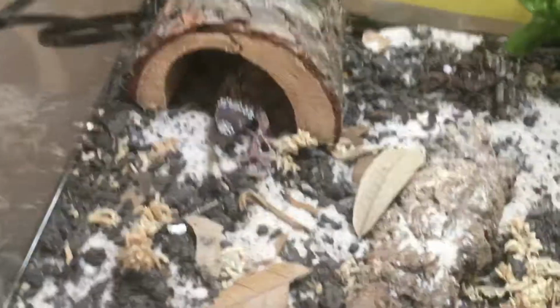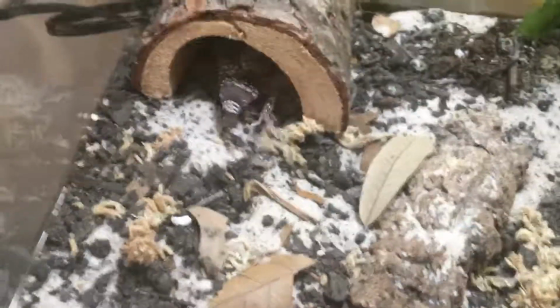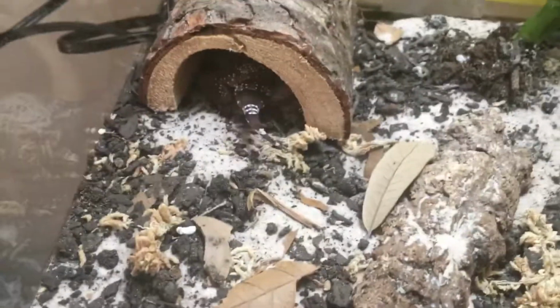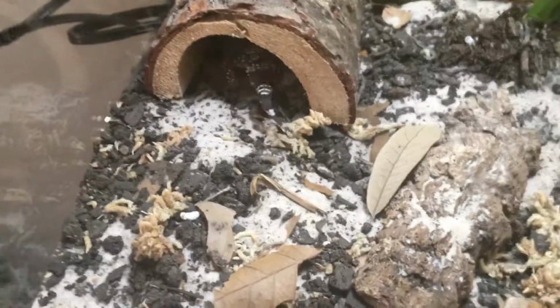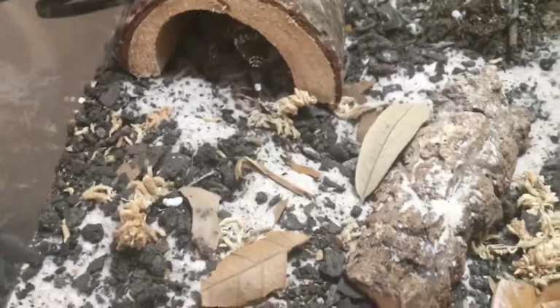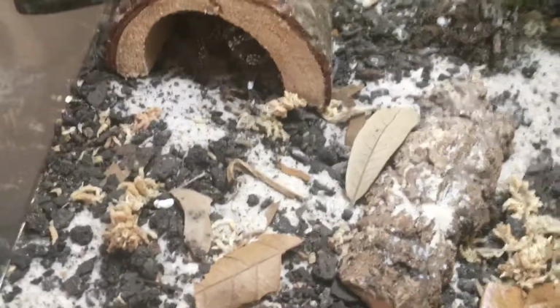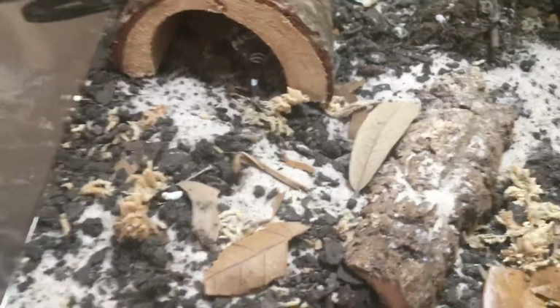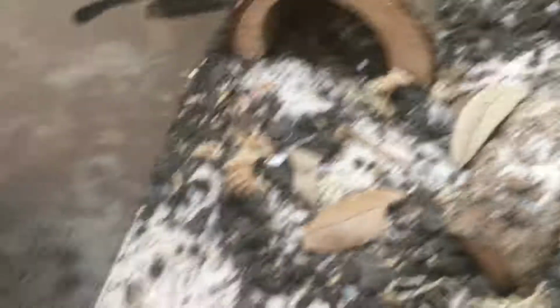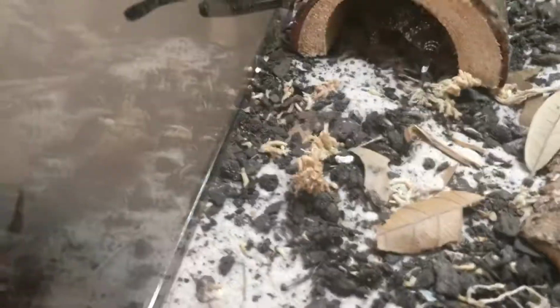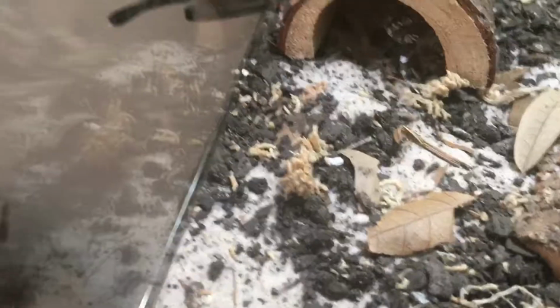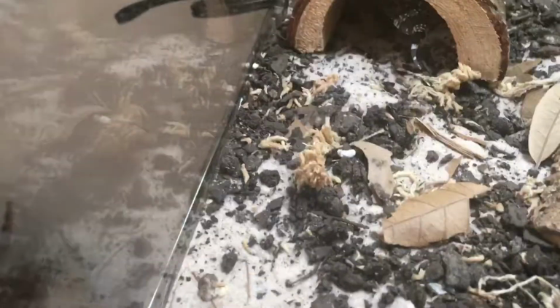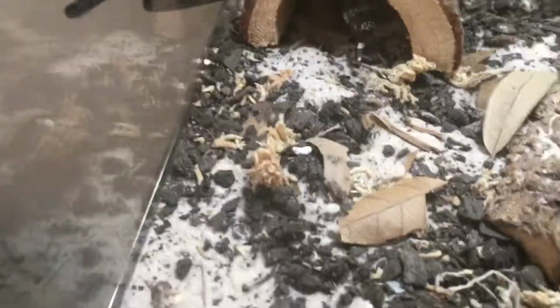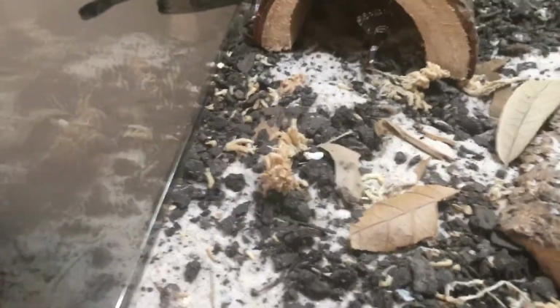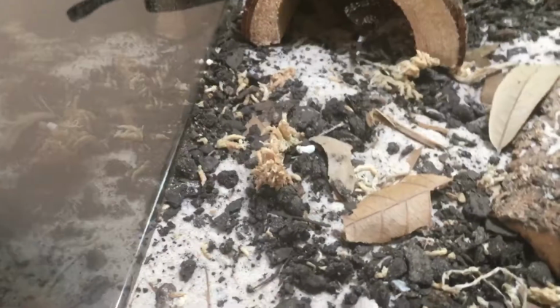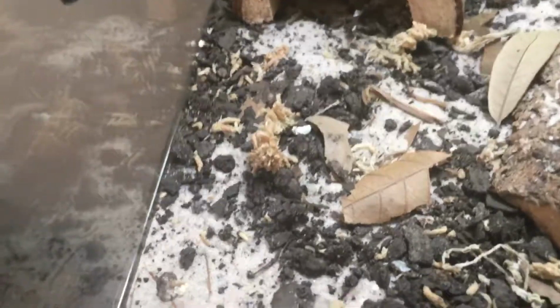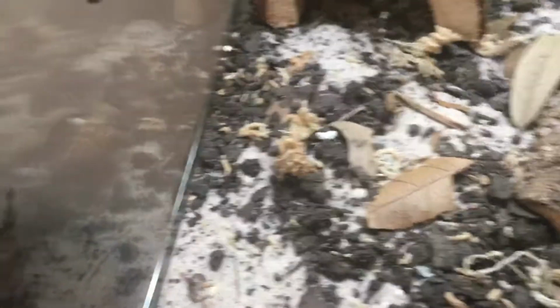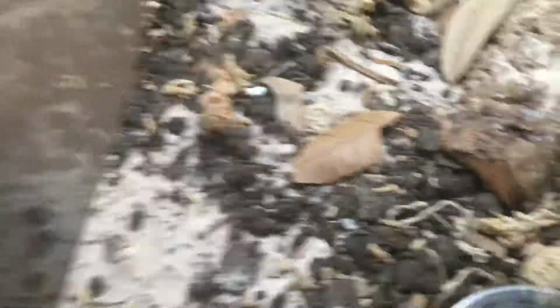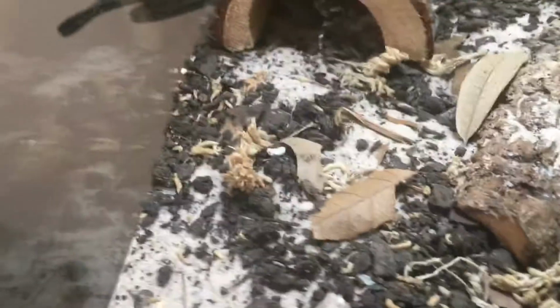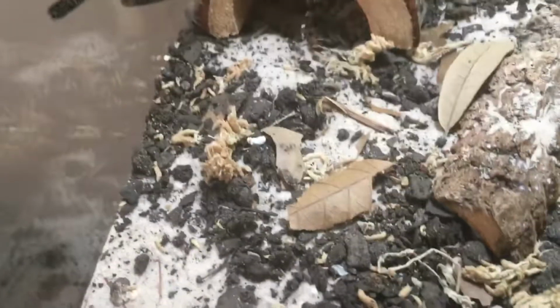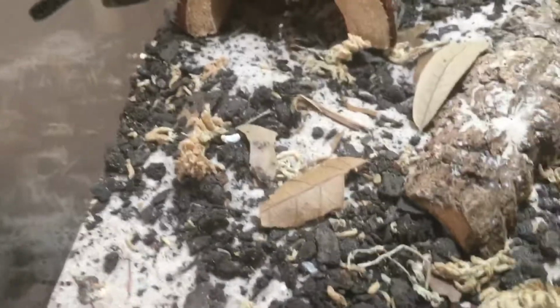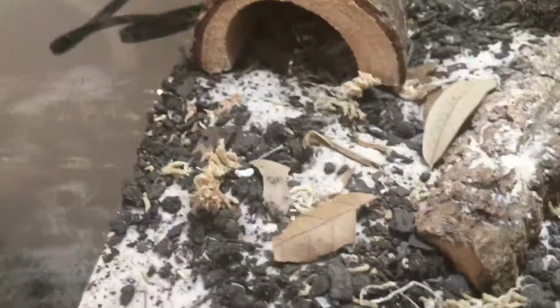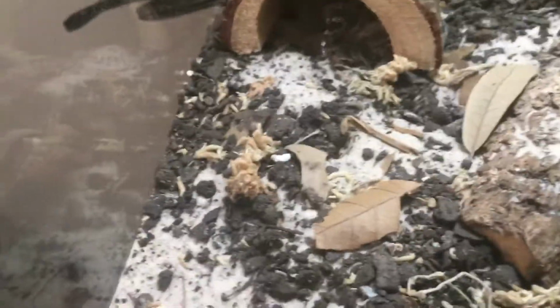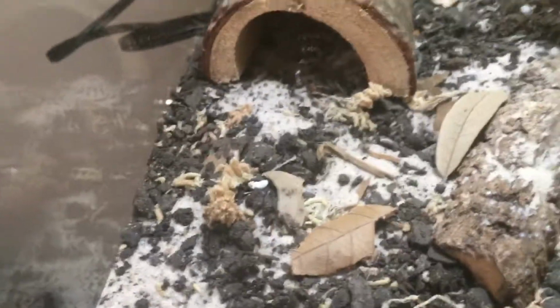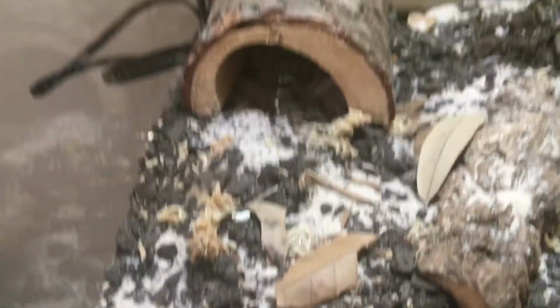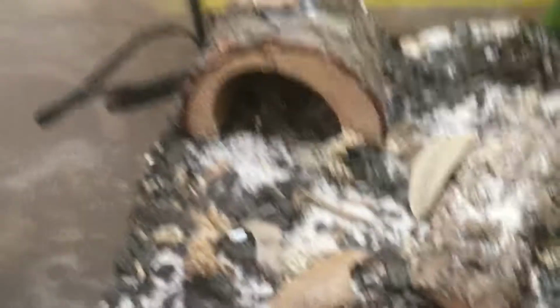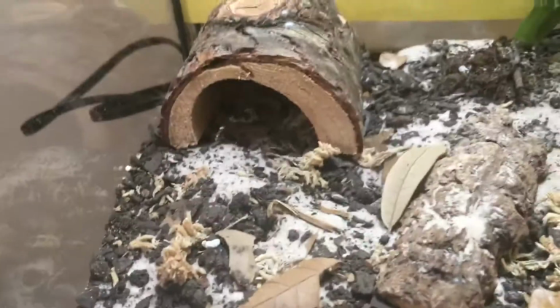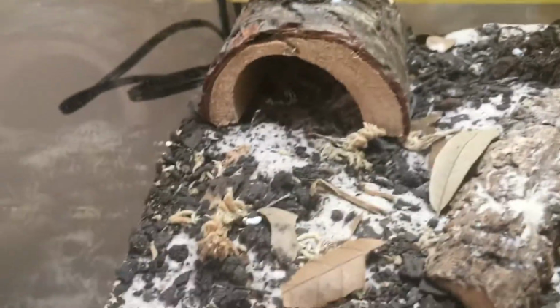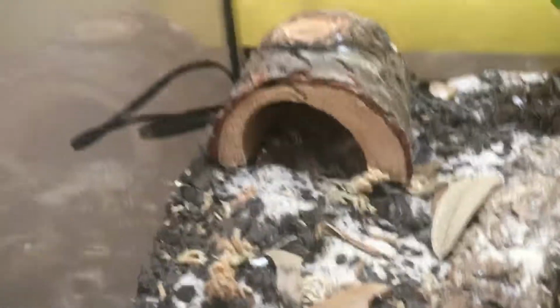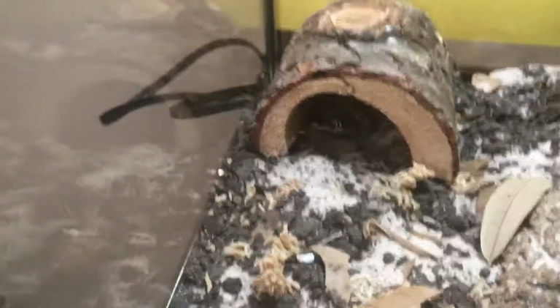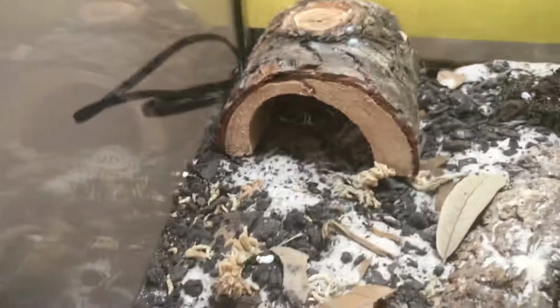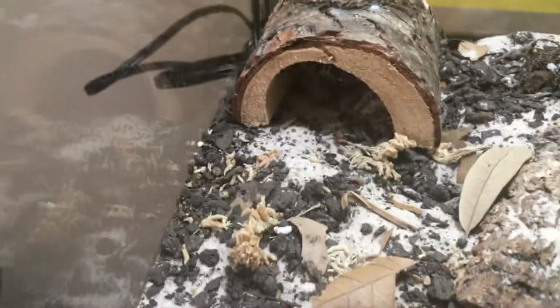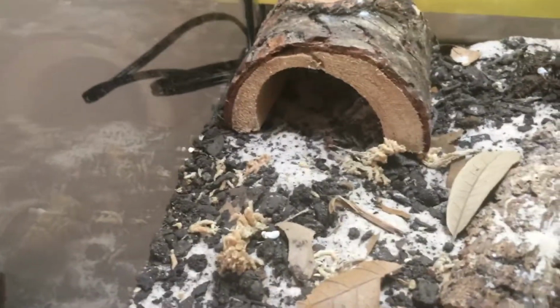From what I've had for like a month, the care is really simple — just kind of like leopard gecko care. I just kind of leave her alone most of the time. Yeah, she's a small boy or girl.